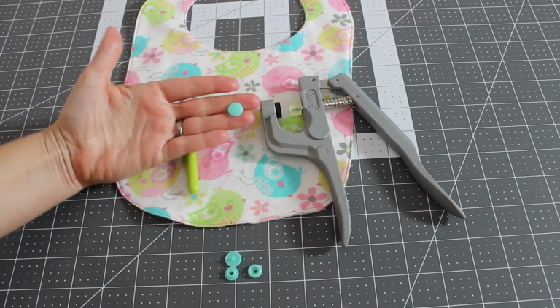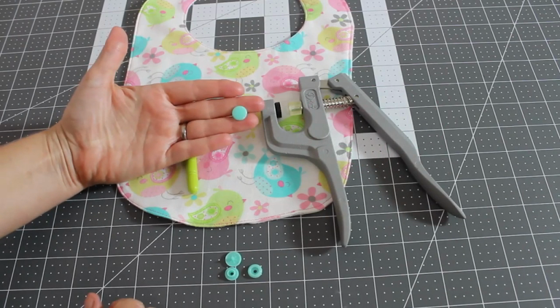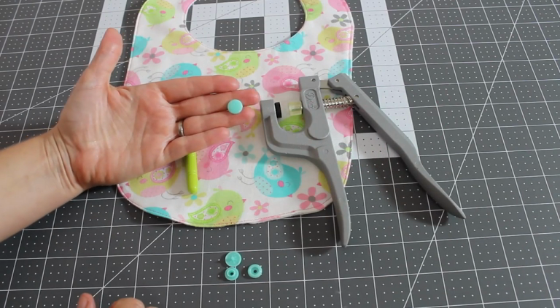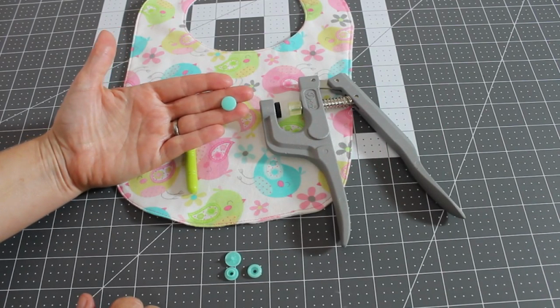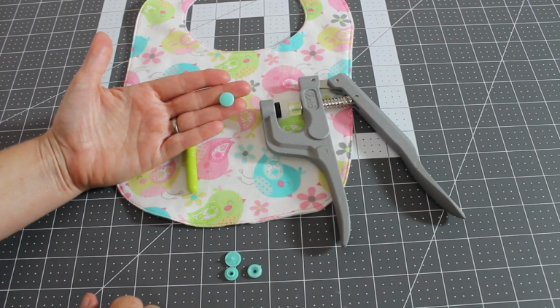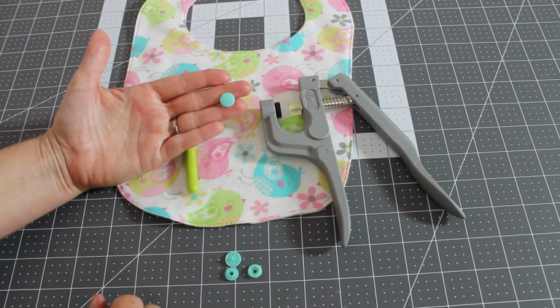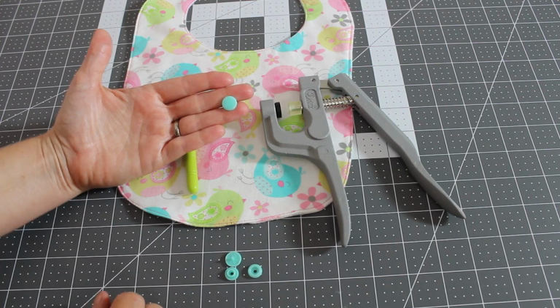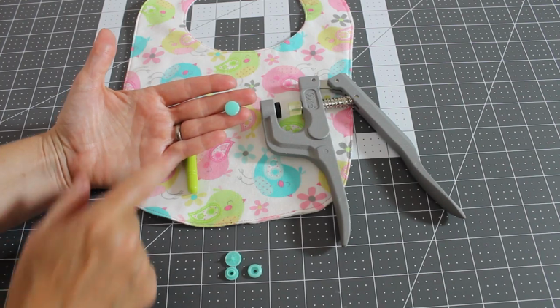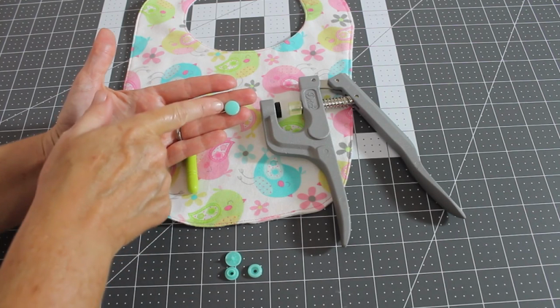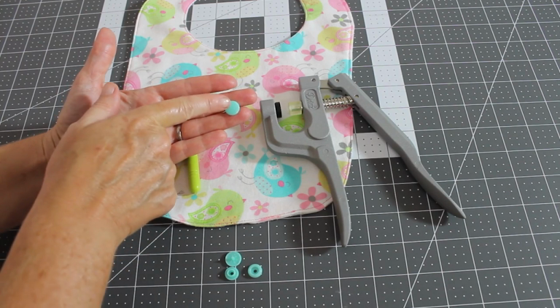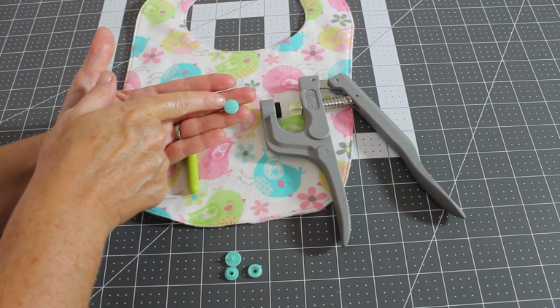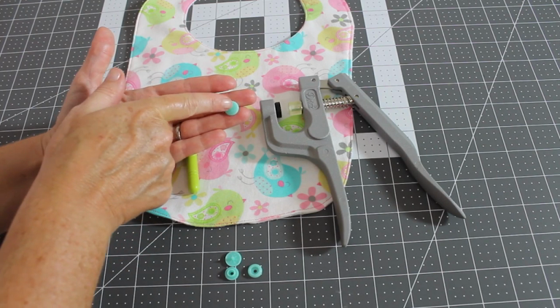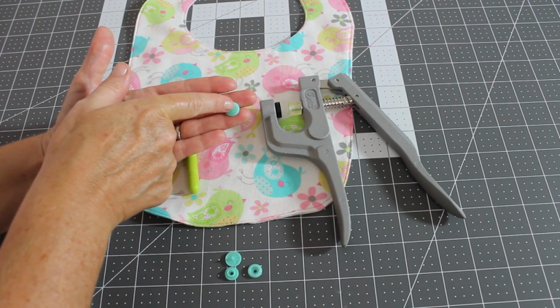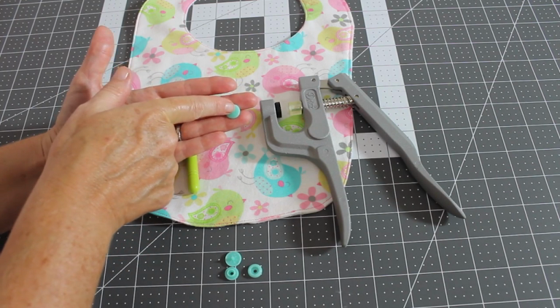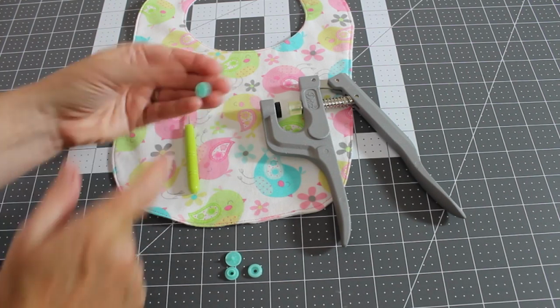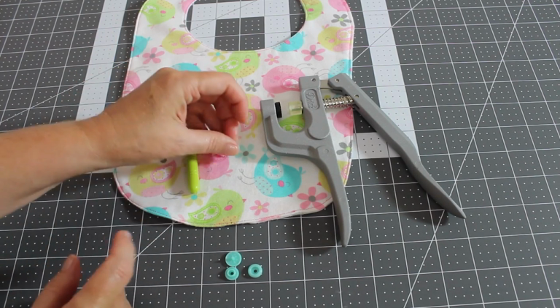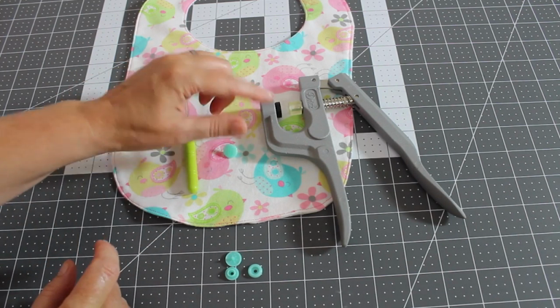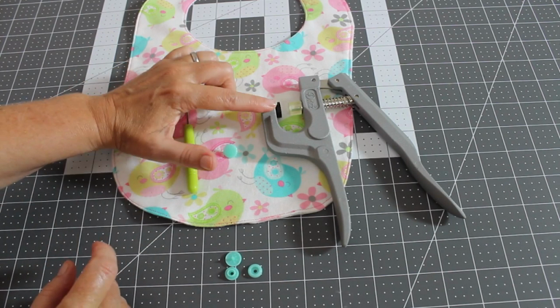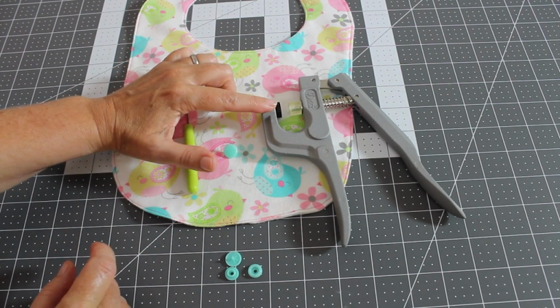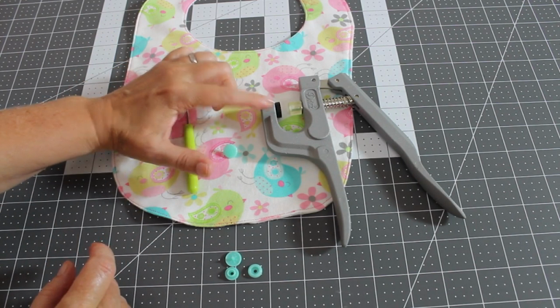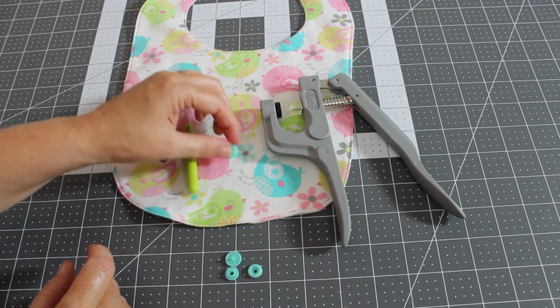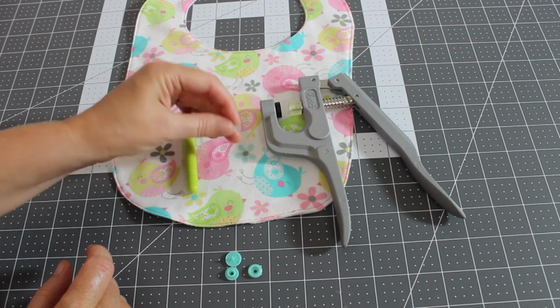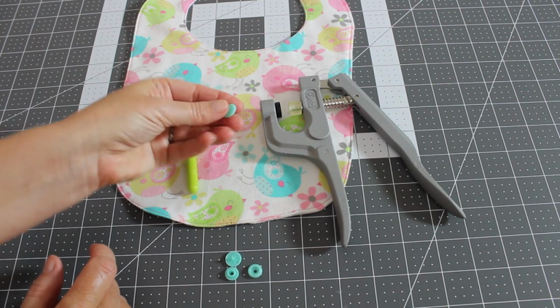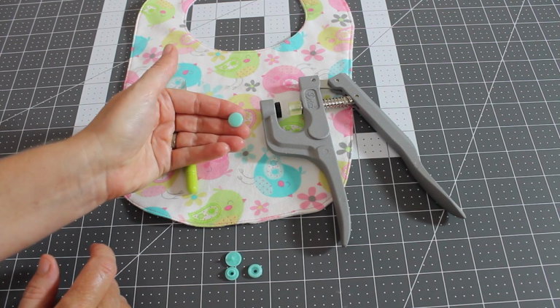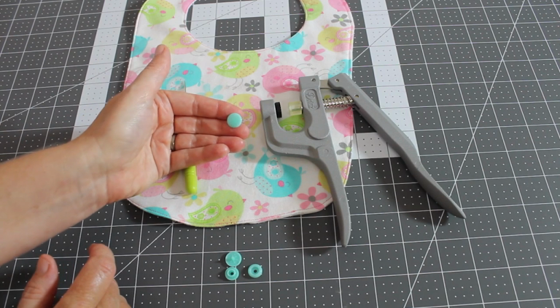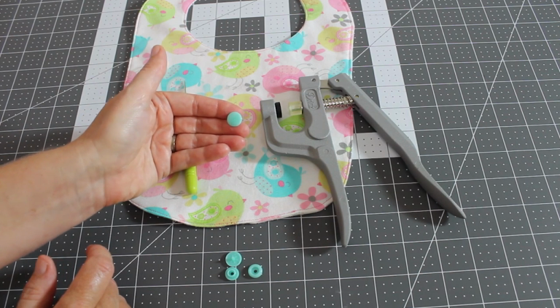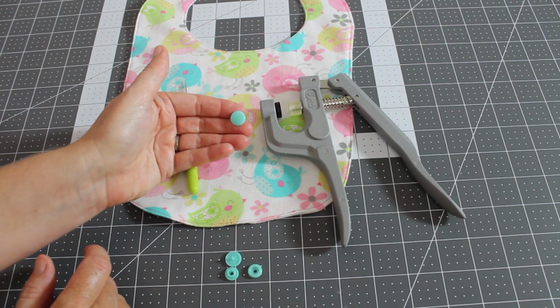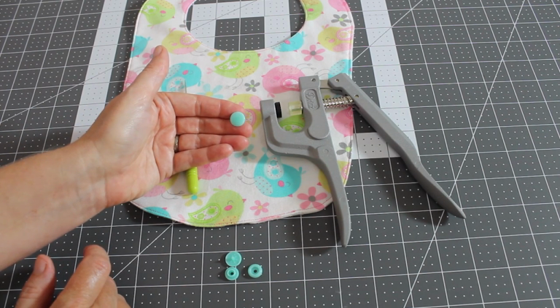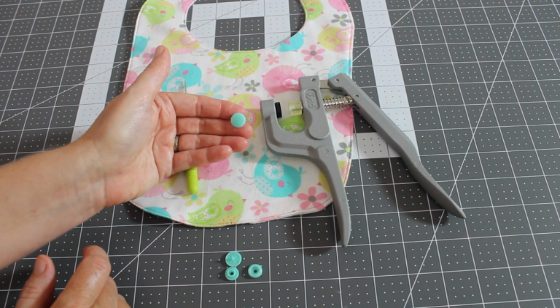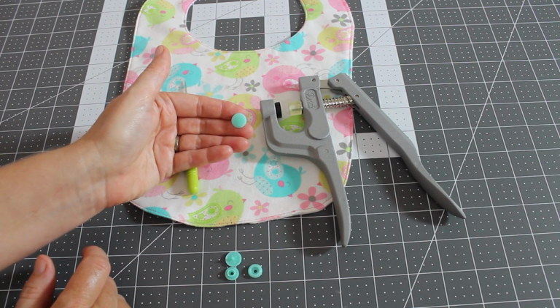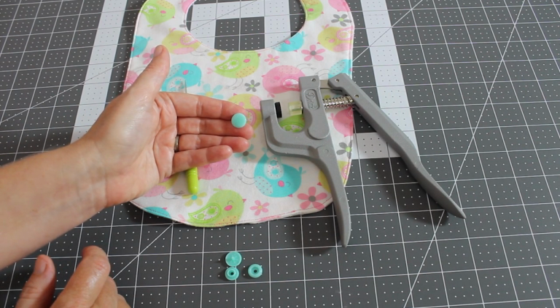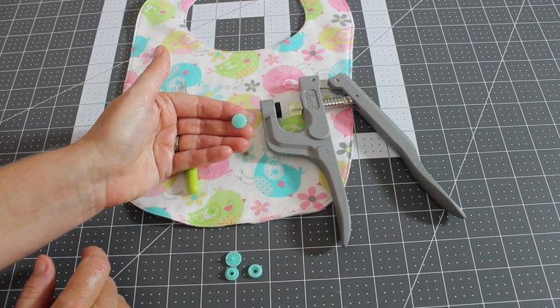Hey there, it's Margaret from Let's Learn to Sew. In today's video, I'm going to show you how to apply snaps using a Dritz snap gun. These are the plastic snaps that you usually find on children's clothing and accessories.